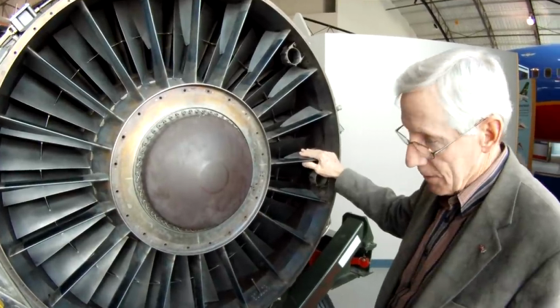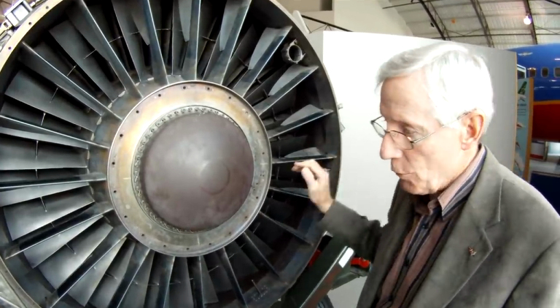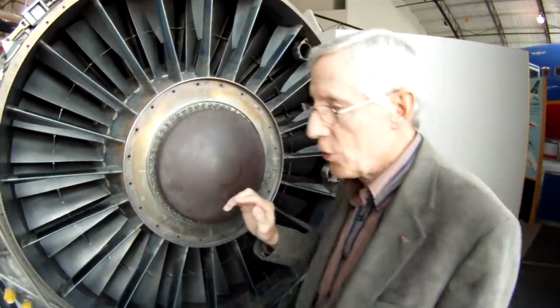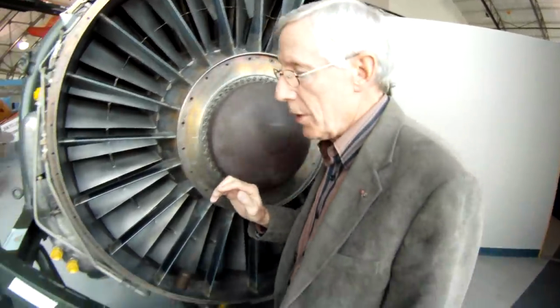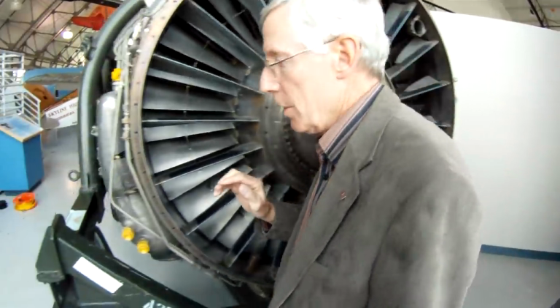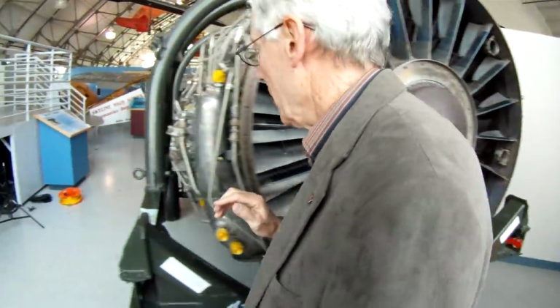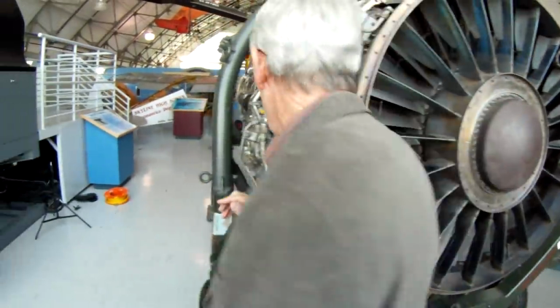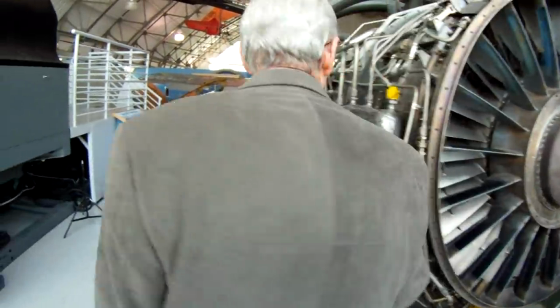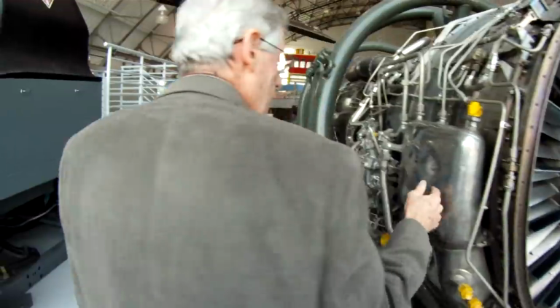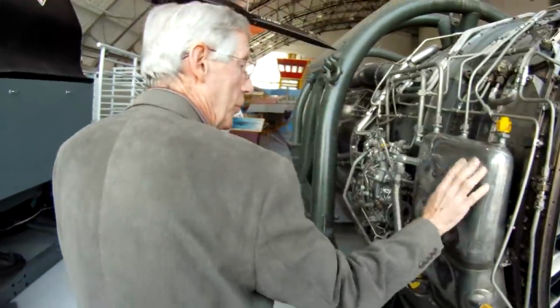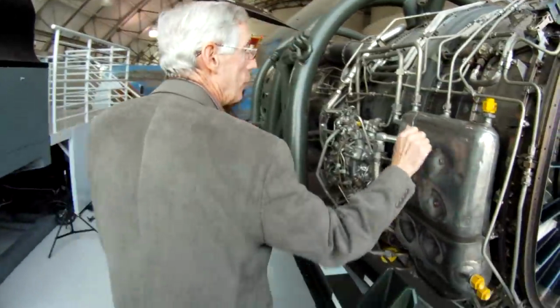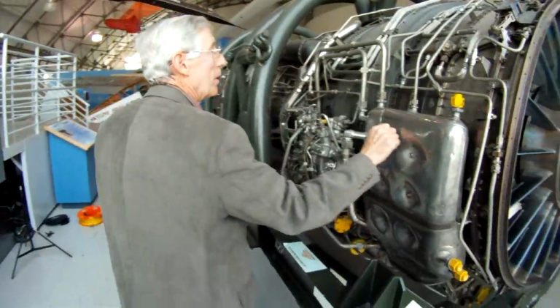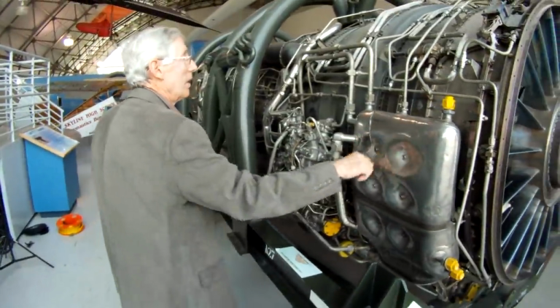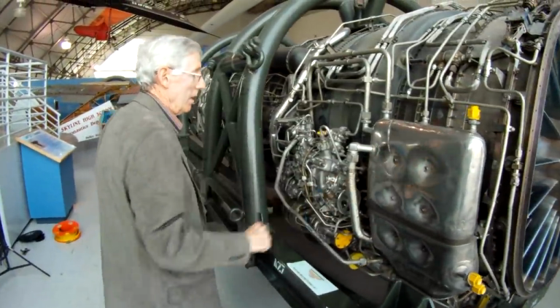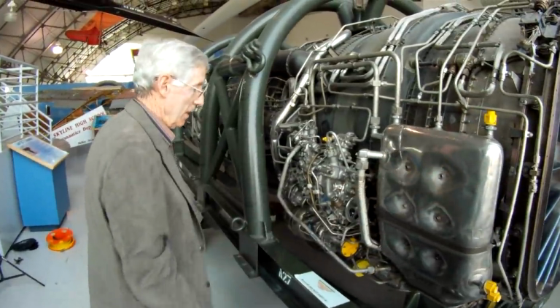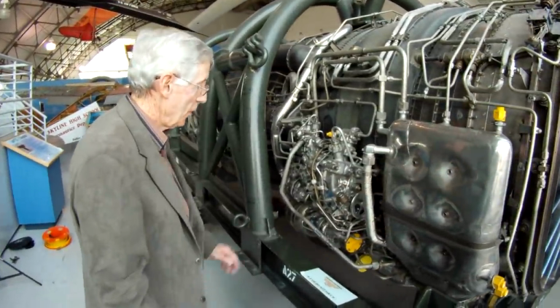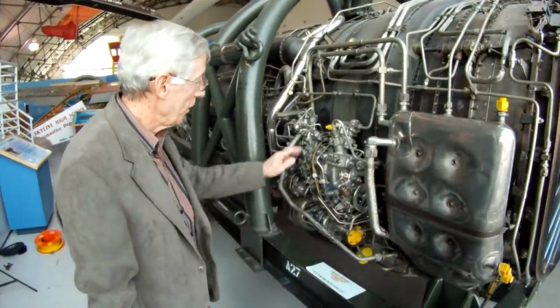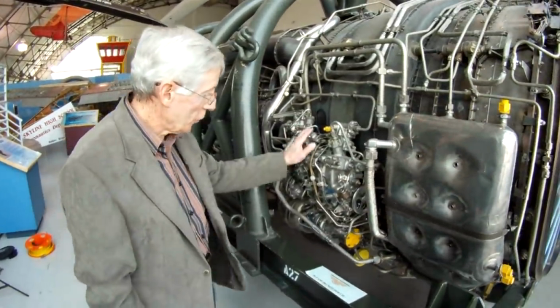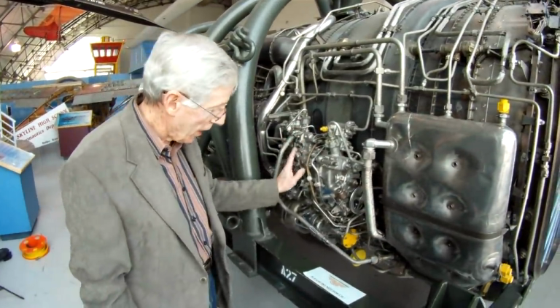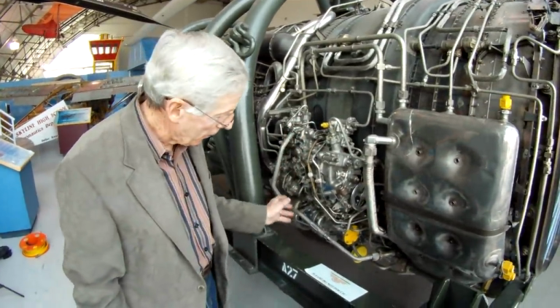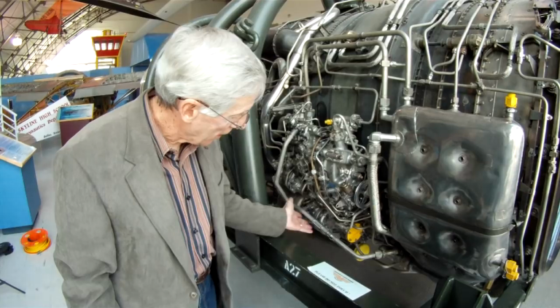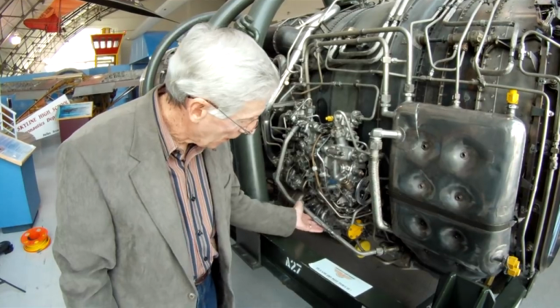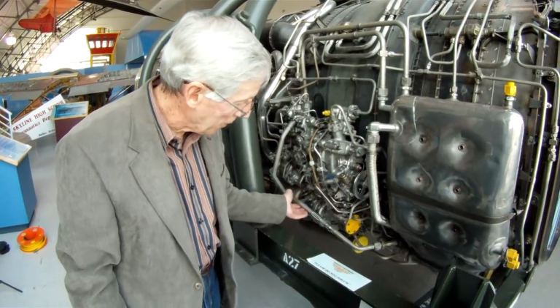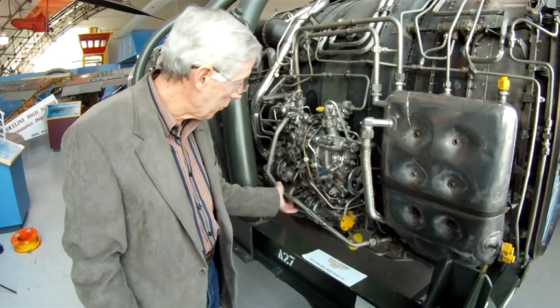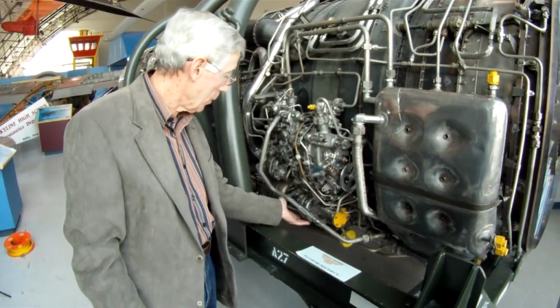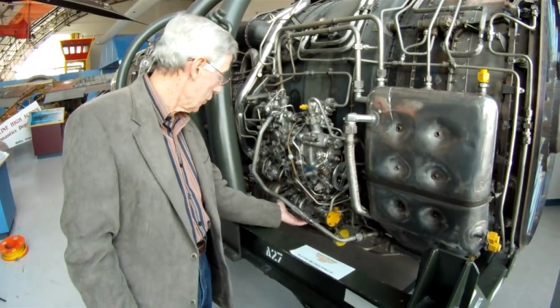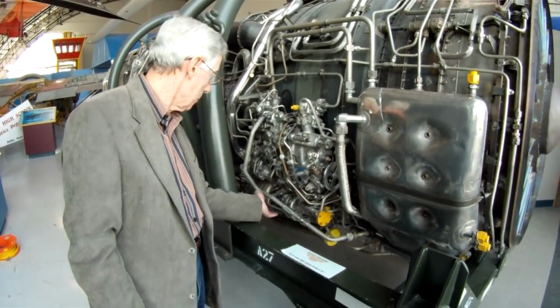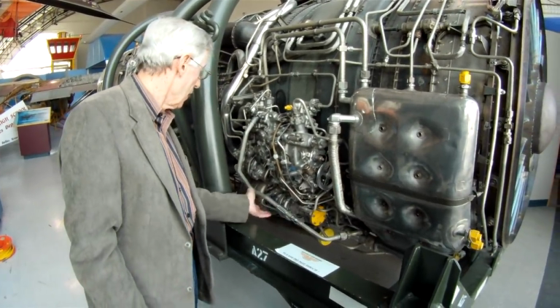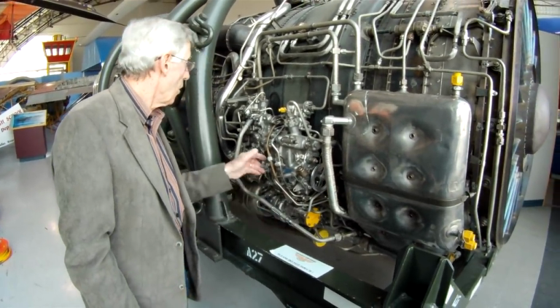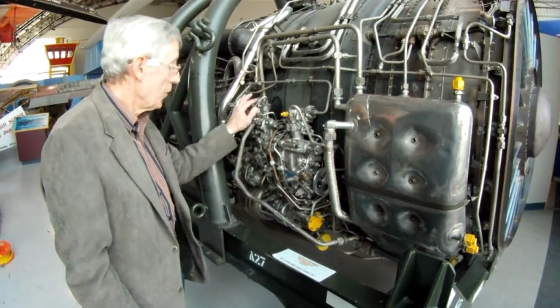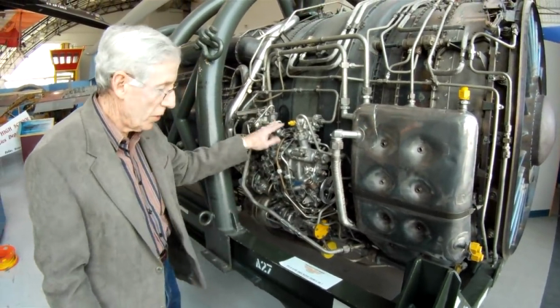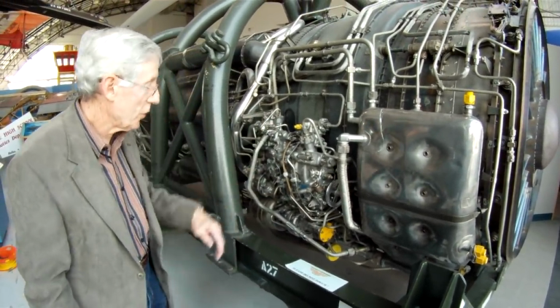Moving around this way on the engine — this is the oil tank. This is the accessory shaft for the hydraulic pumps, electrical systems. All of this is accessory.